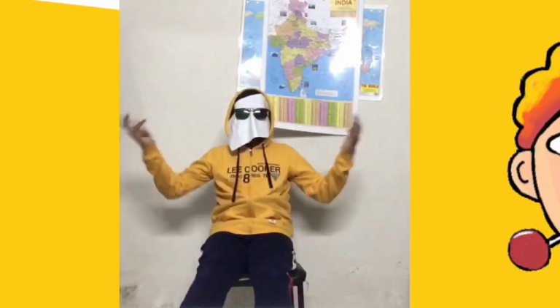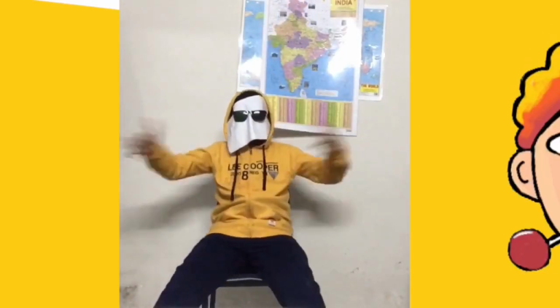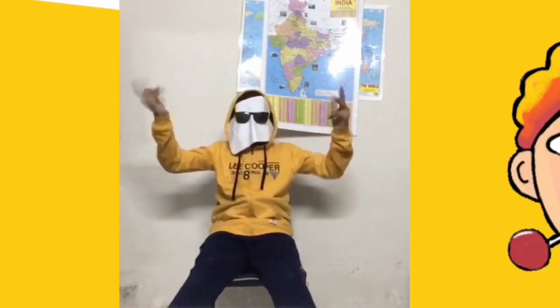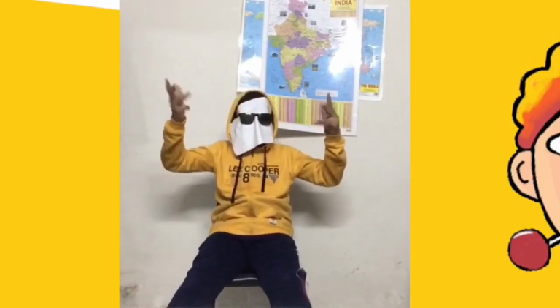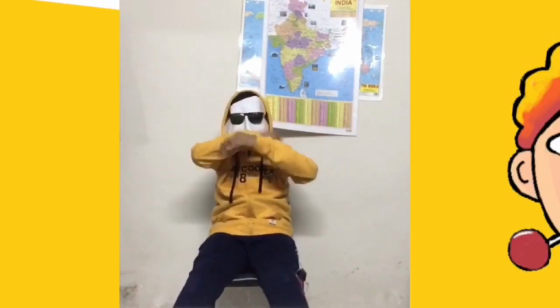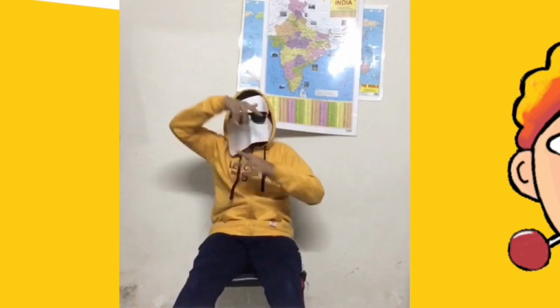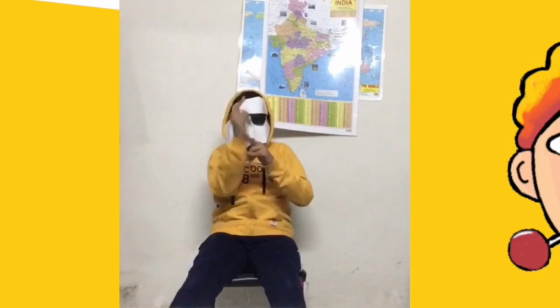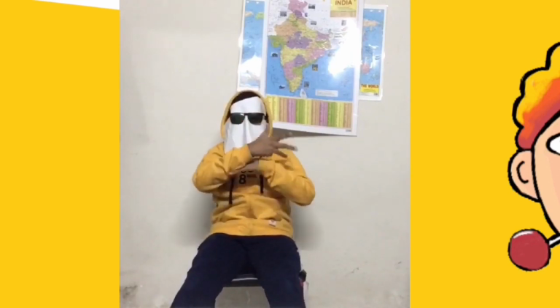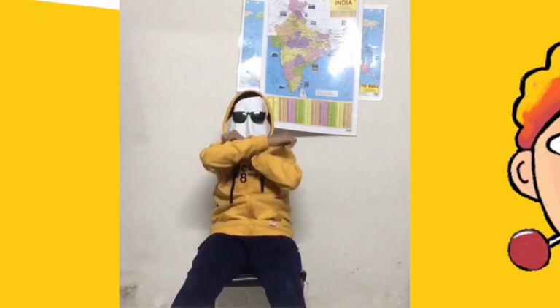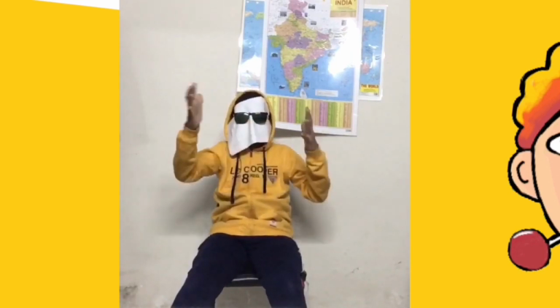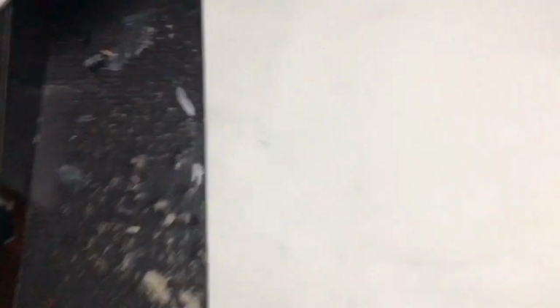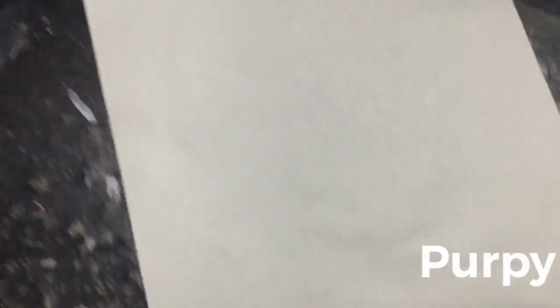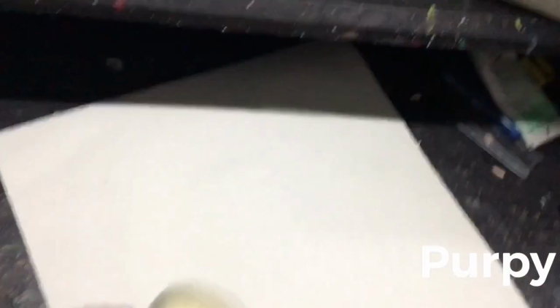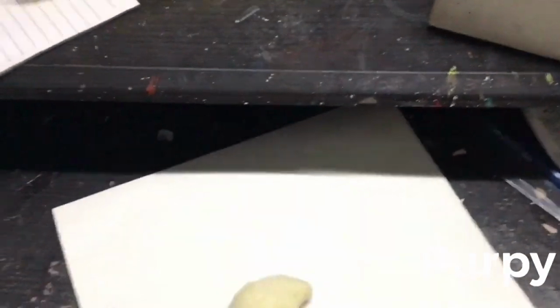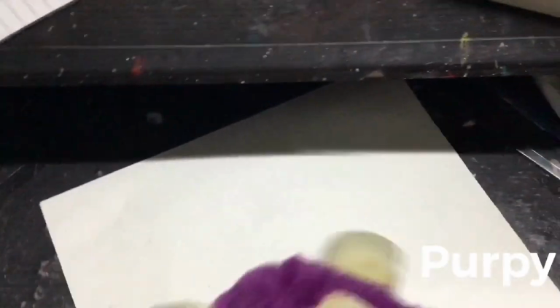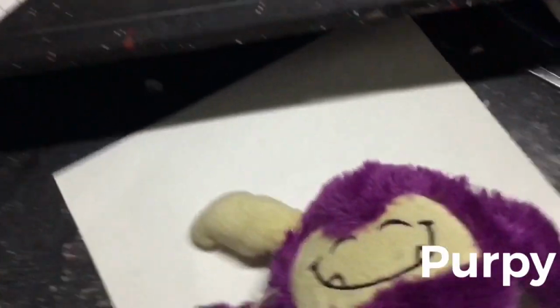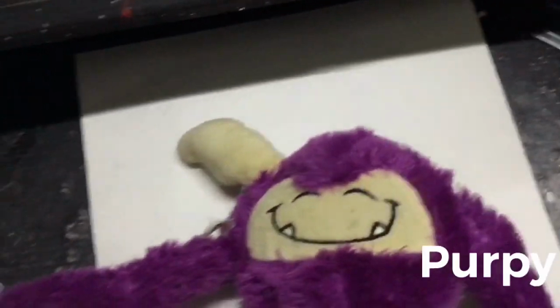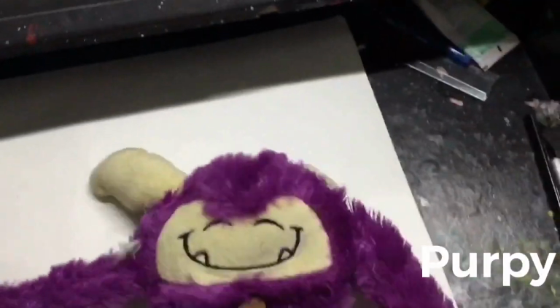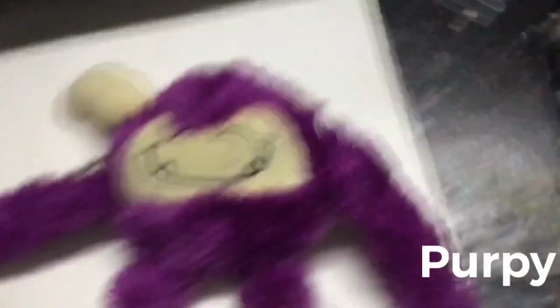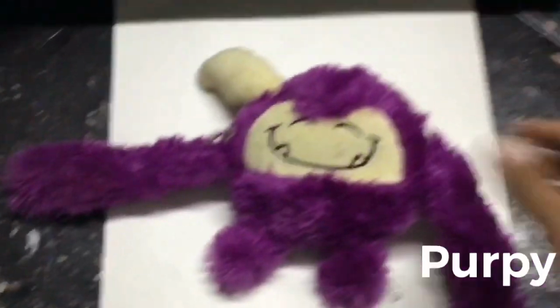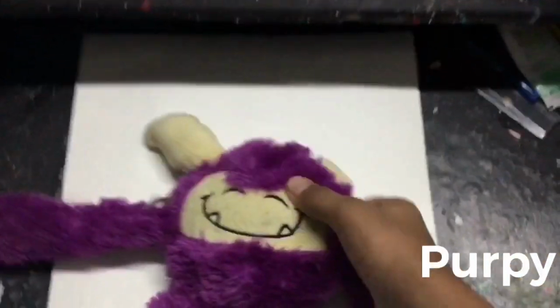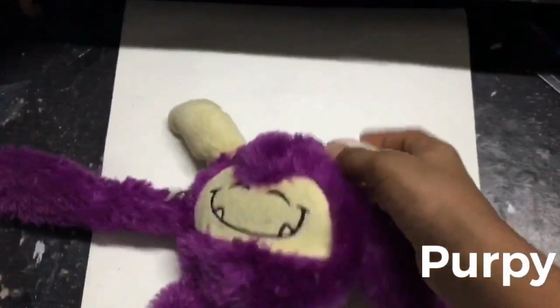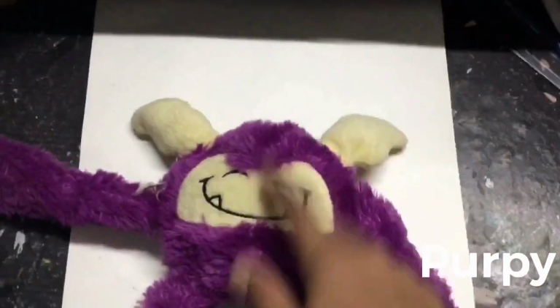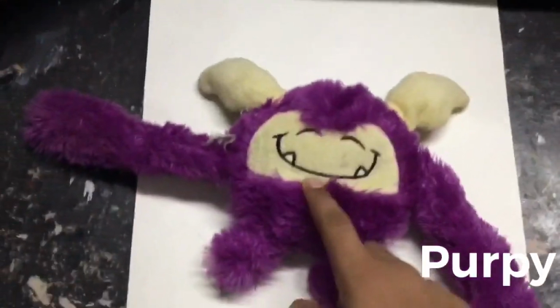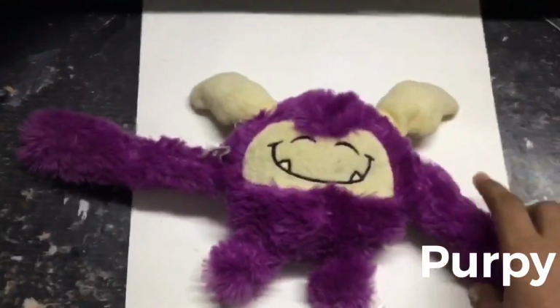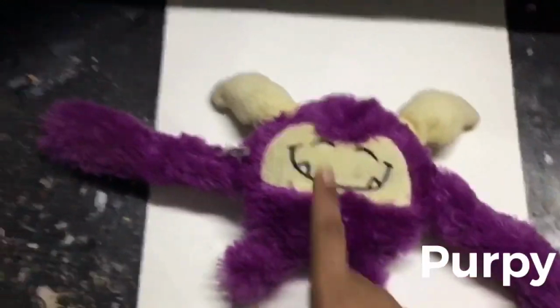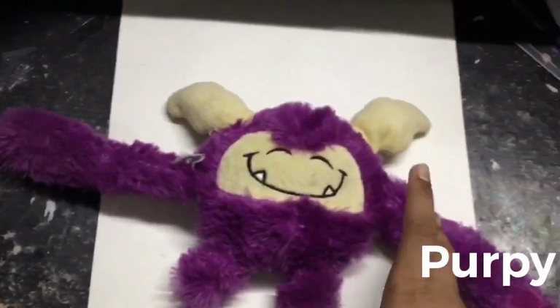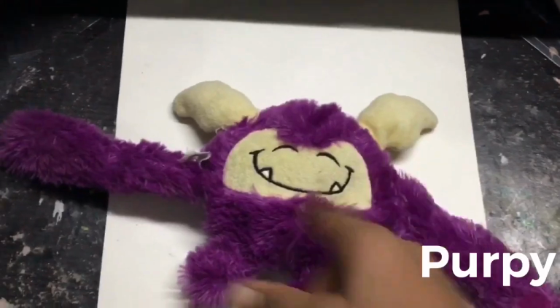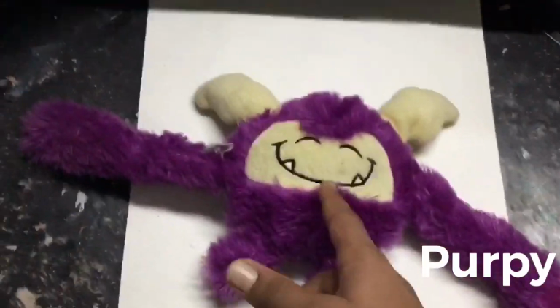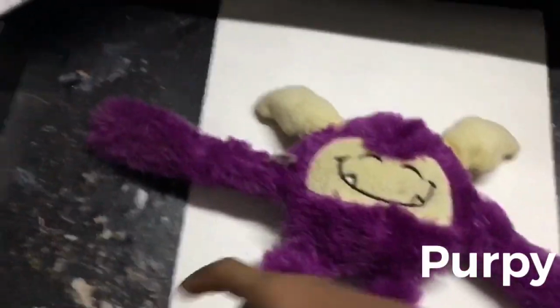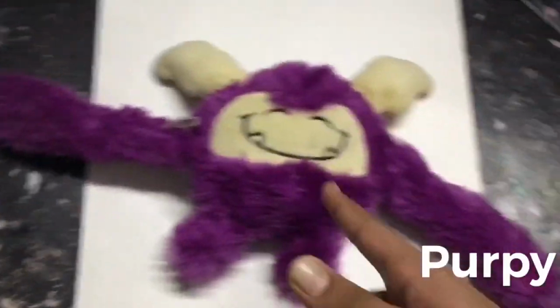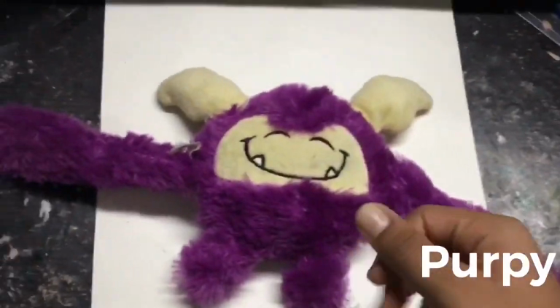So today I'm going to make Gox as Dr. Strange, but first let me introduce you to my new buddy. He's purple because he's purple, and he's always going to be there with me when I draw.